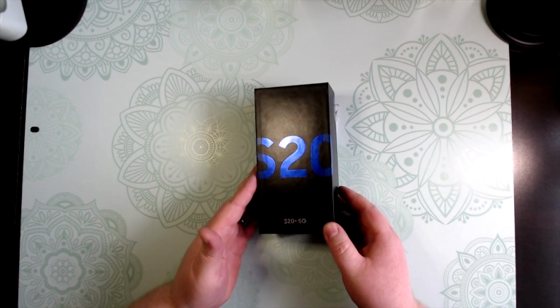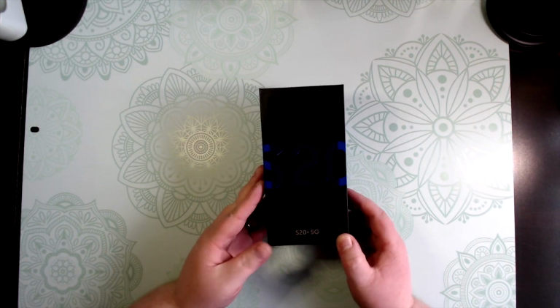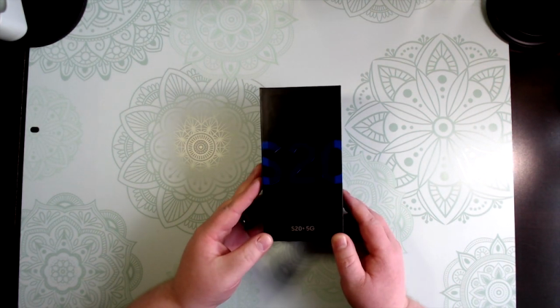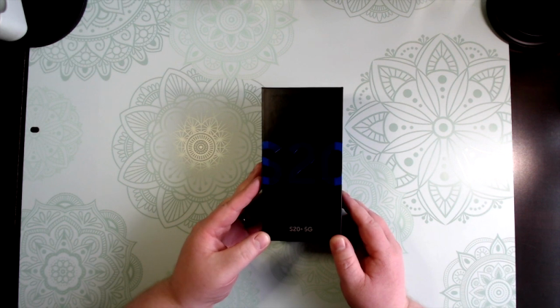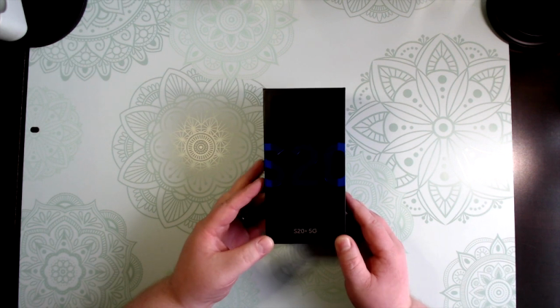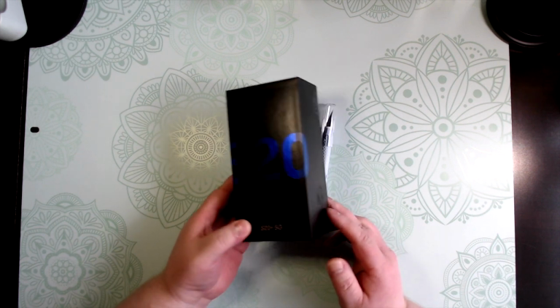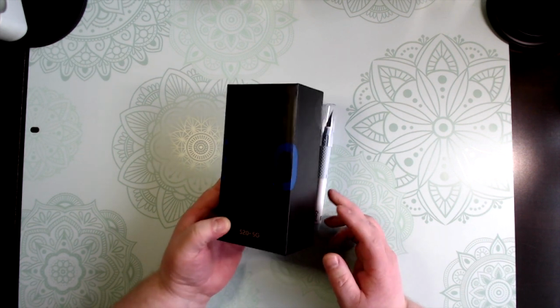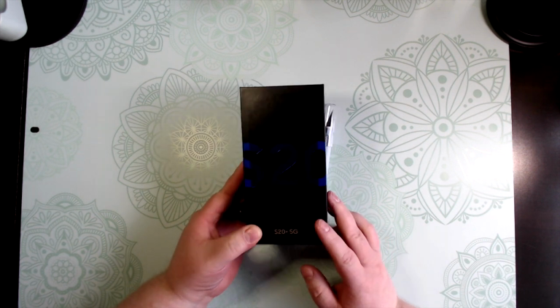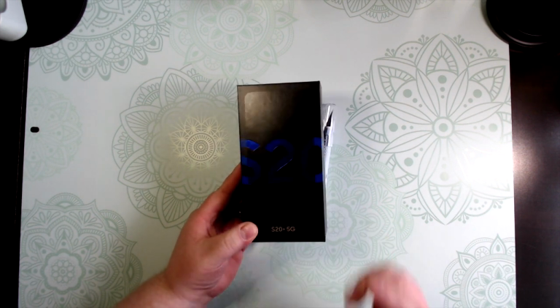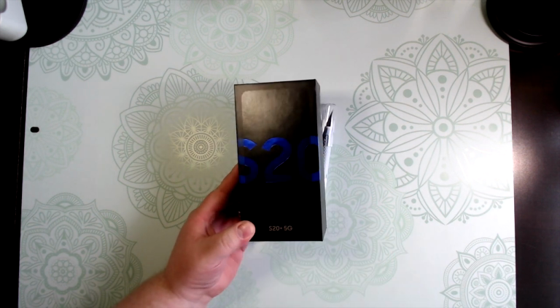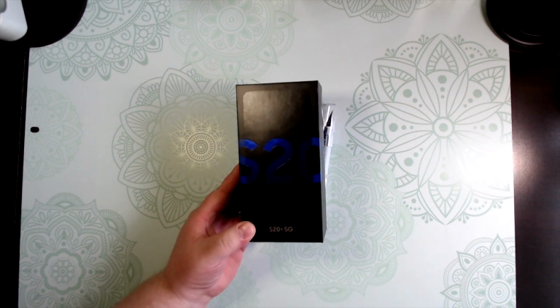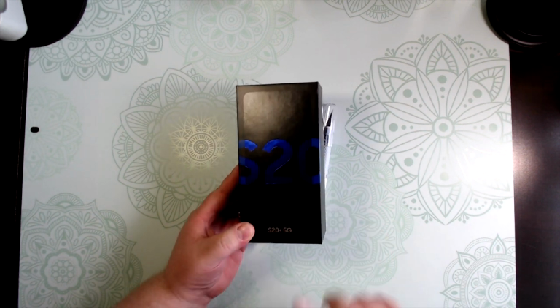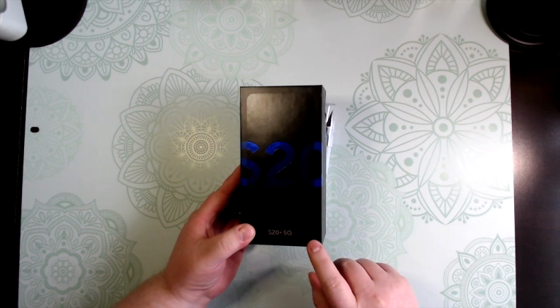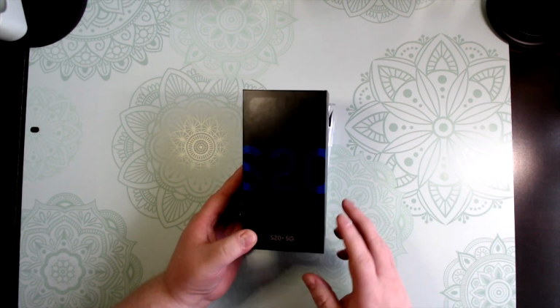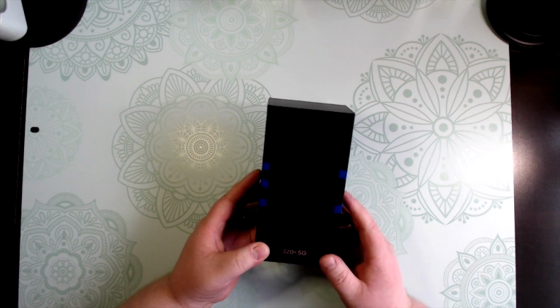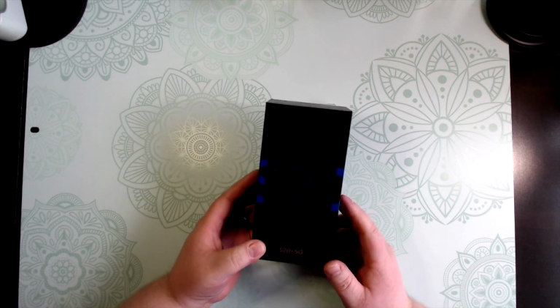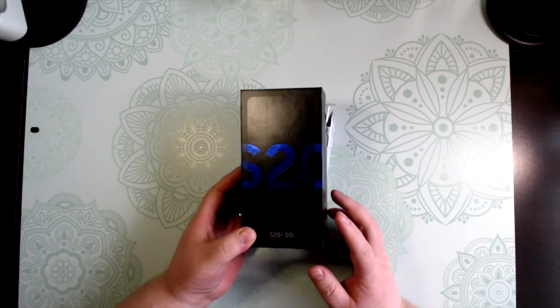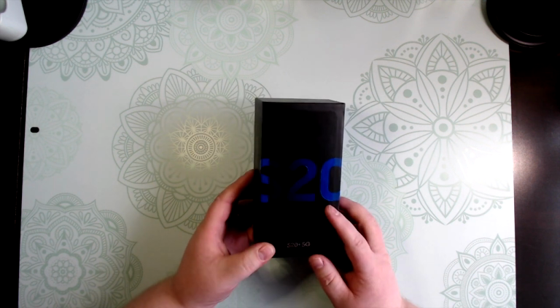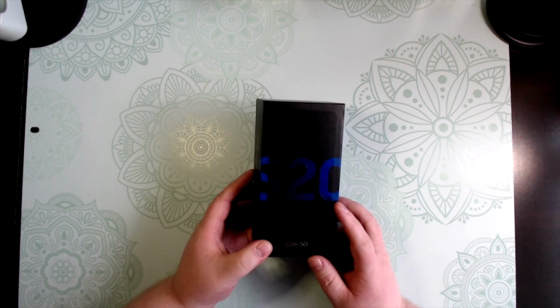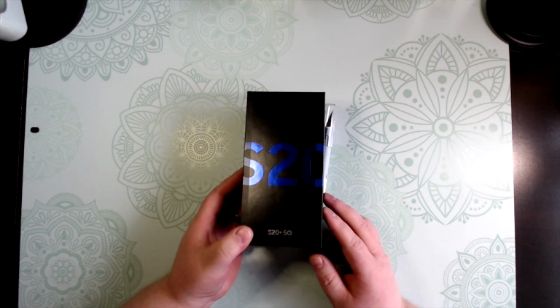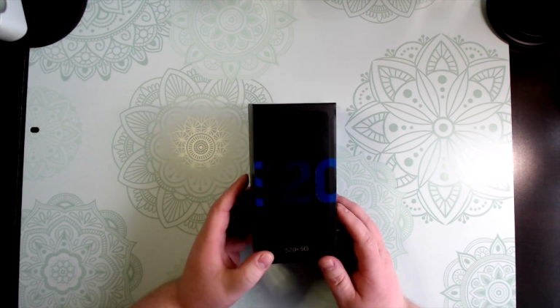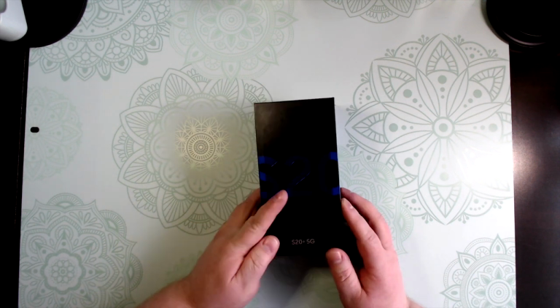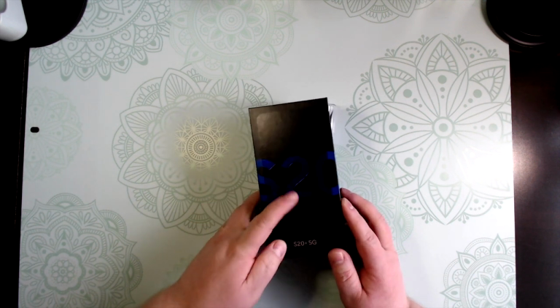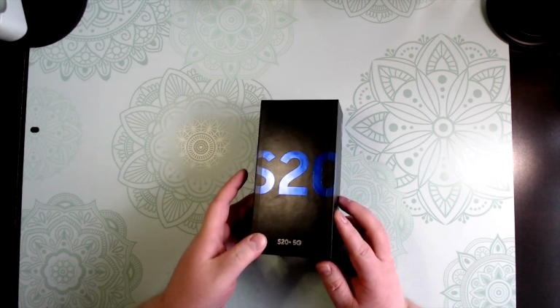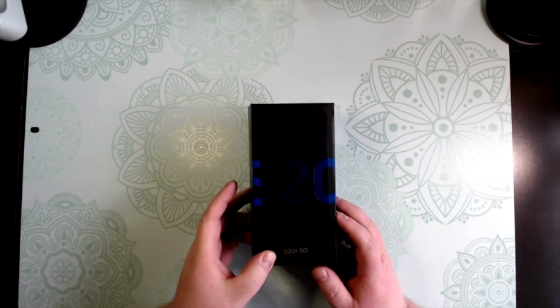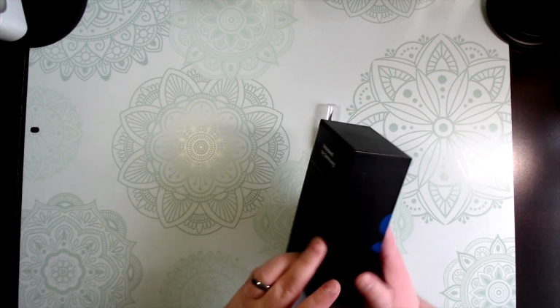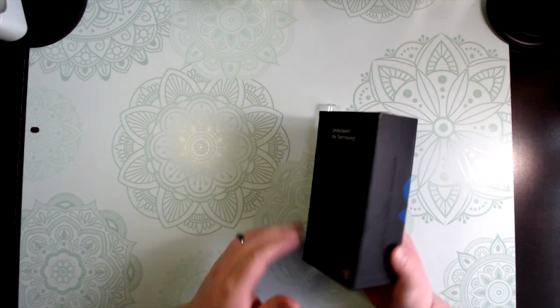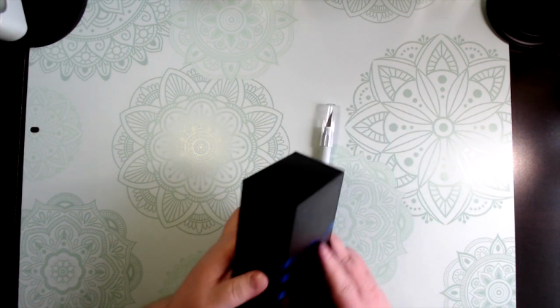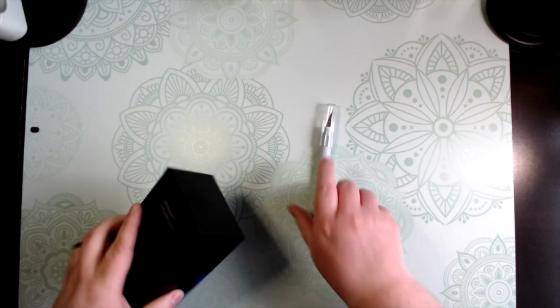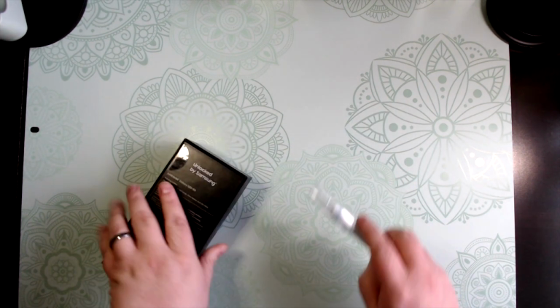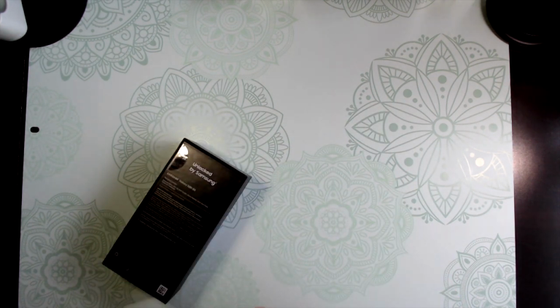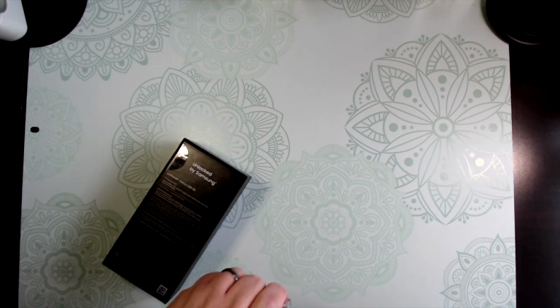We're going to unbox the Samsung S20 Plus. This one is exclusive to Best Buy — it is the Aura Blue, I think they call it, as you can tell by the box on top. So we're going to open it here.